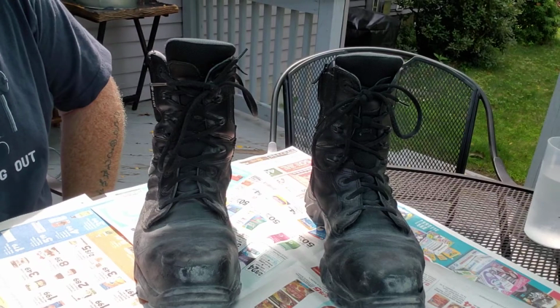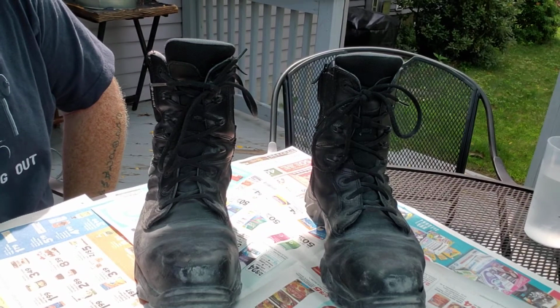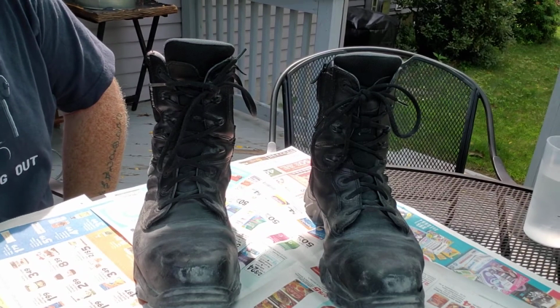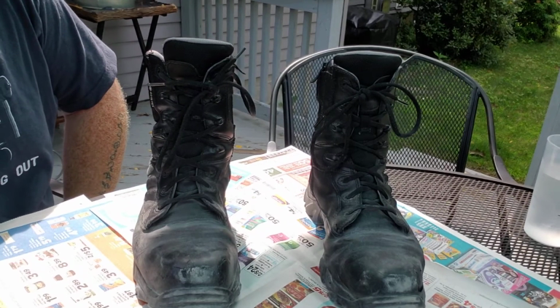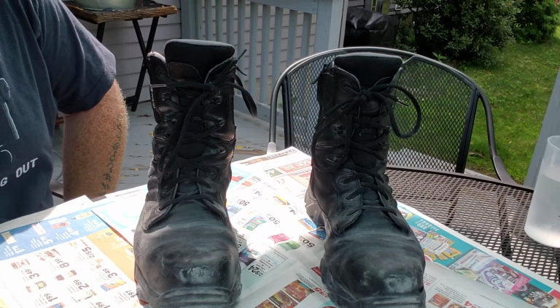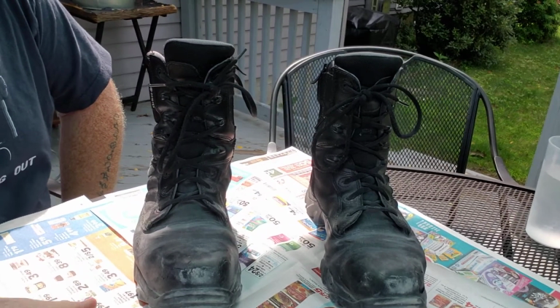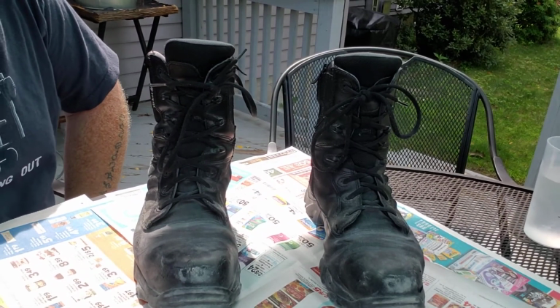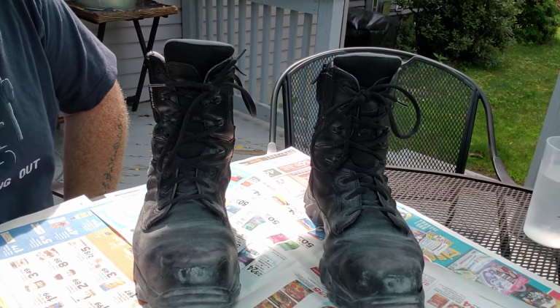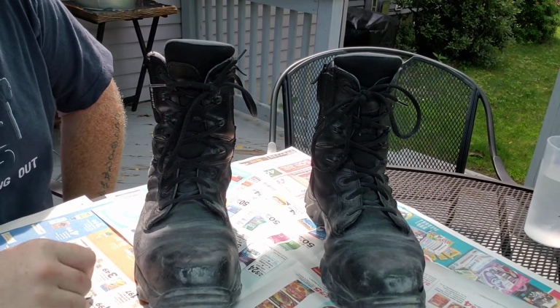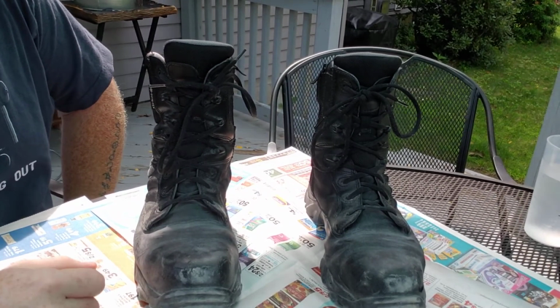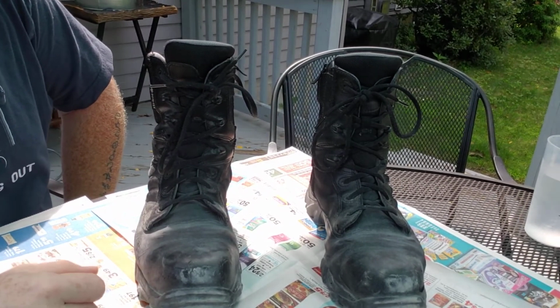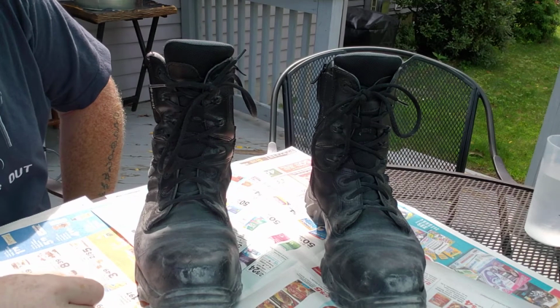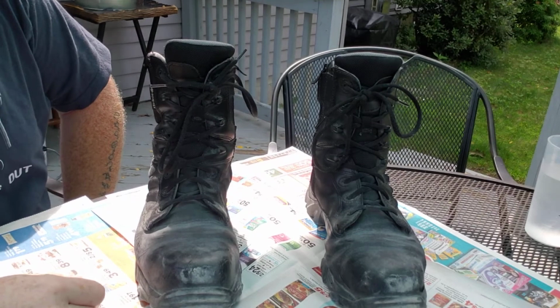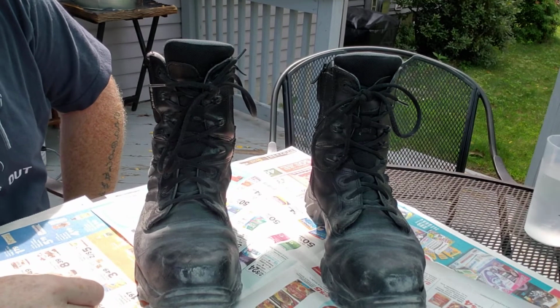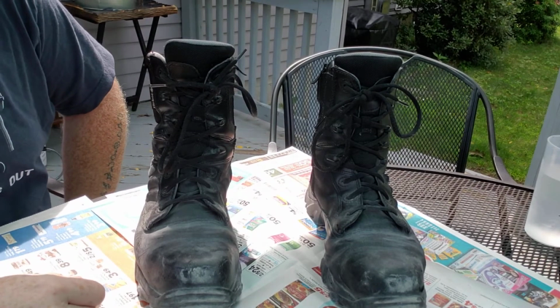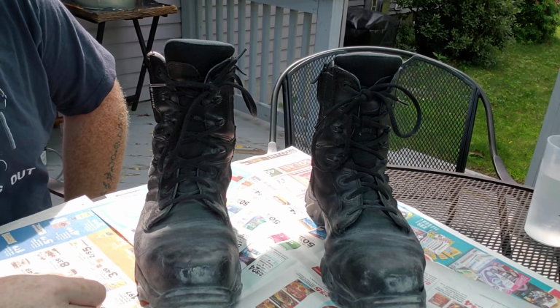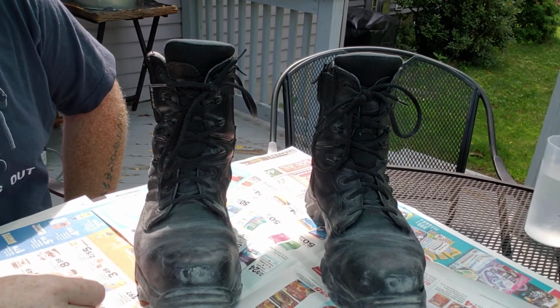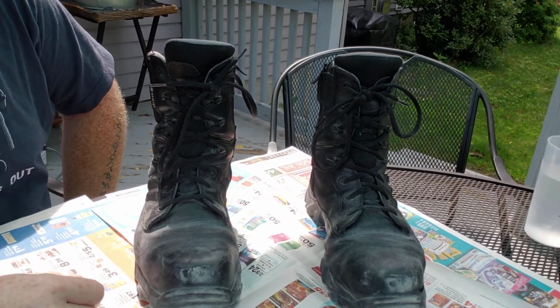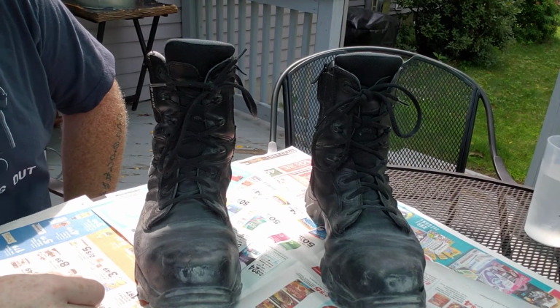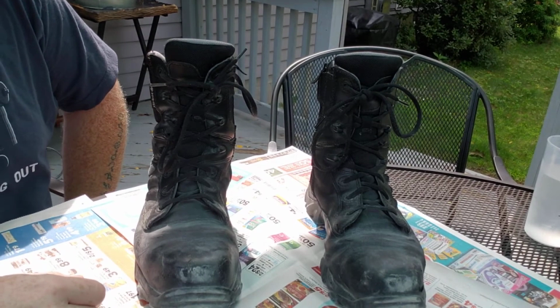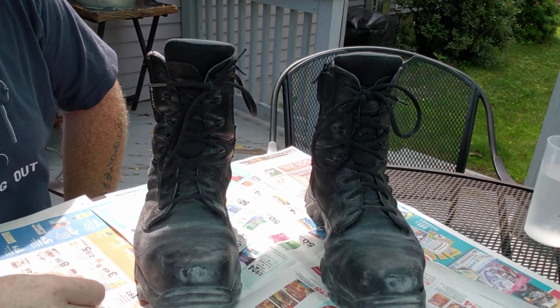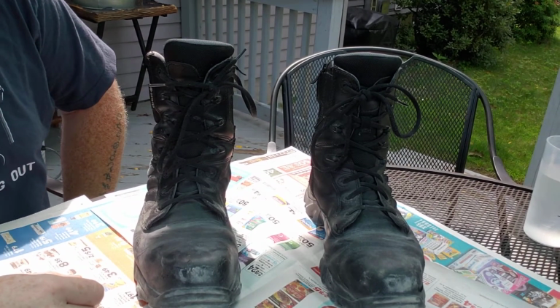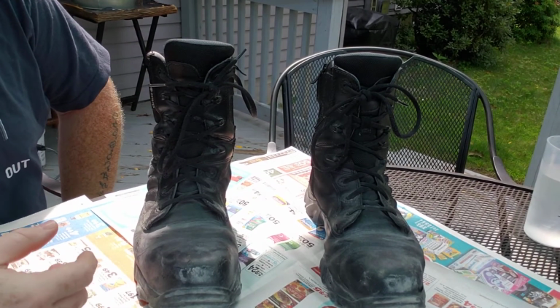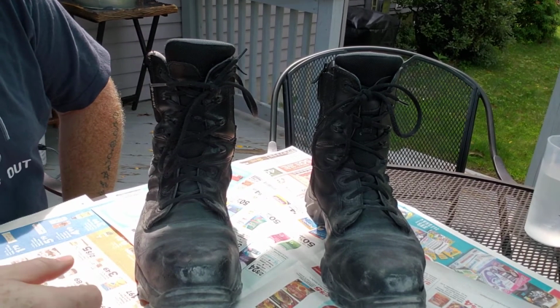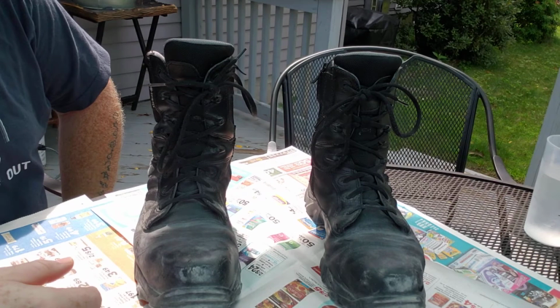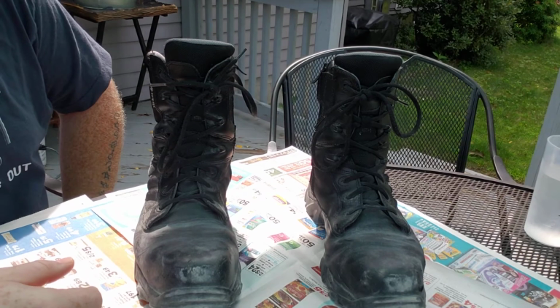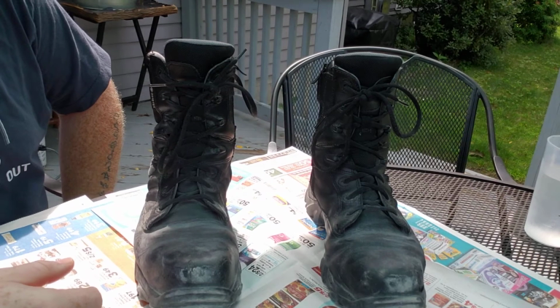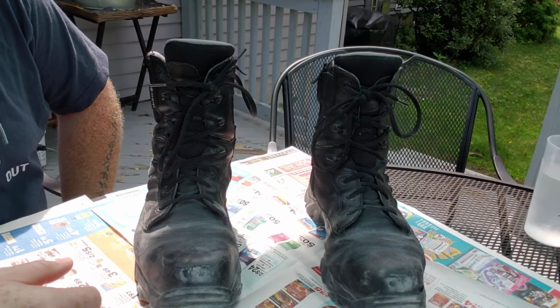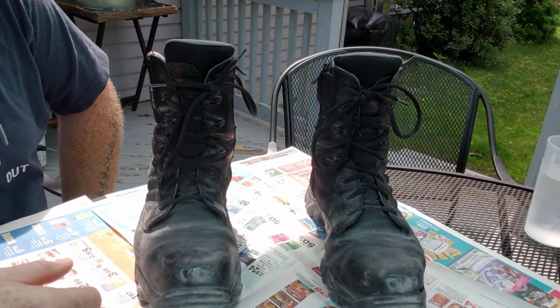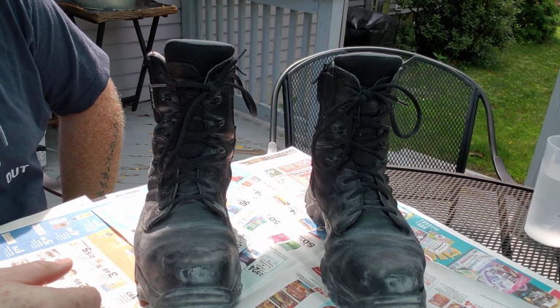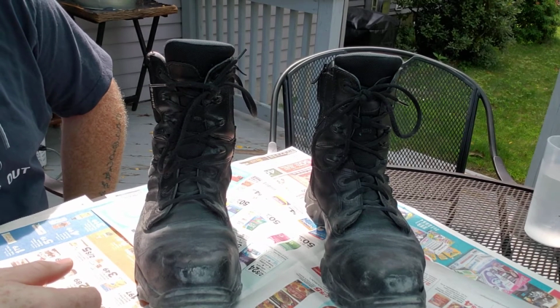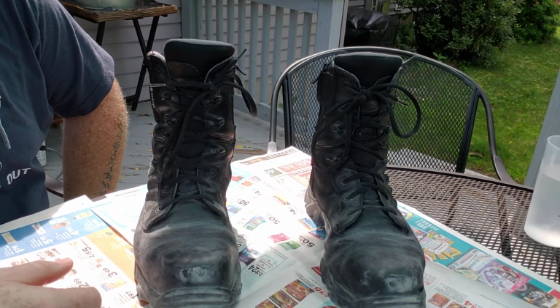Hello, it's Tom again. Today we're going to do a little bit of work boot maintenance and discuss jobs and job applications.